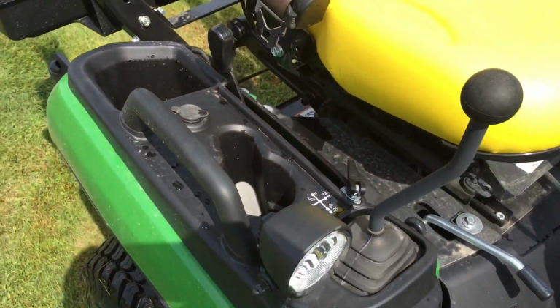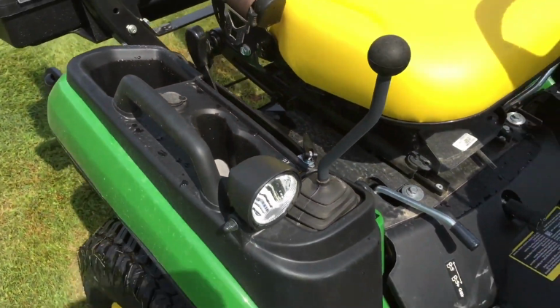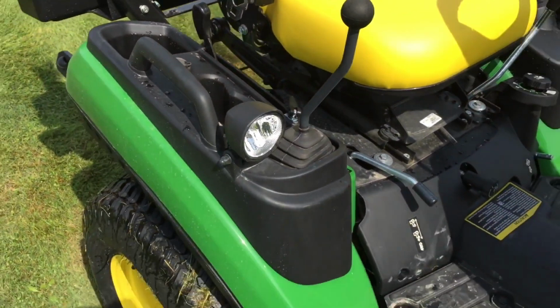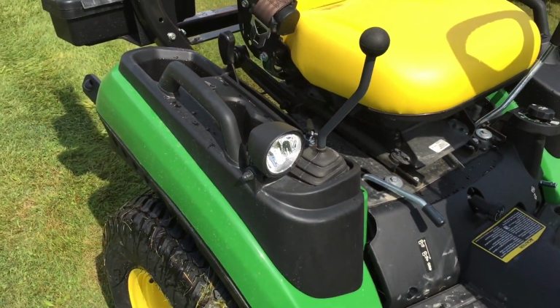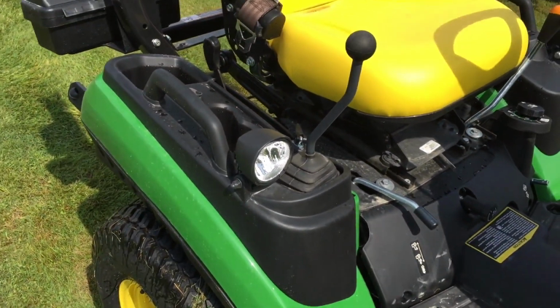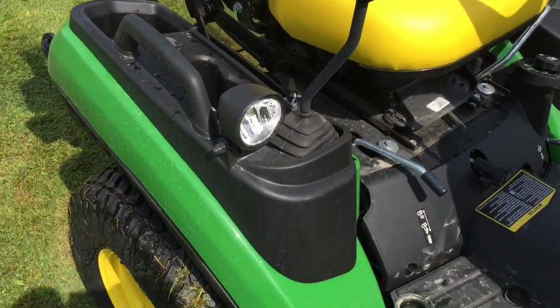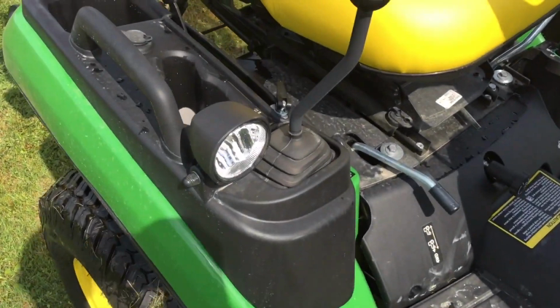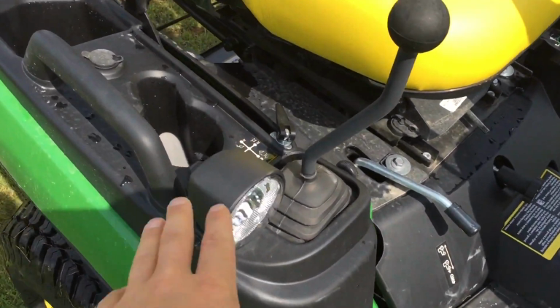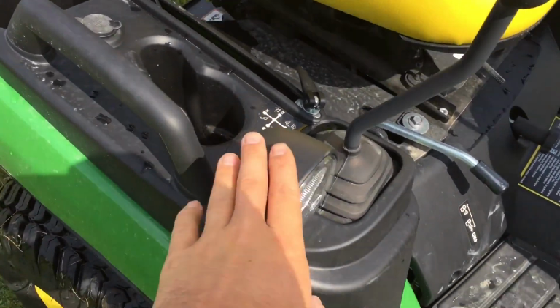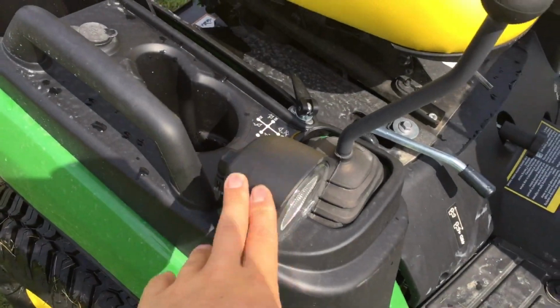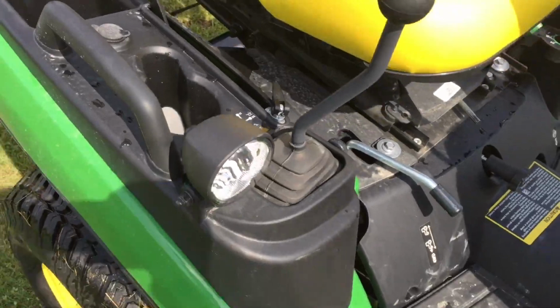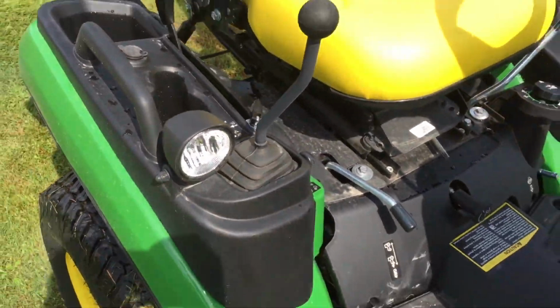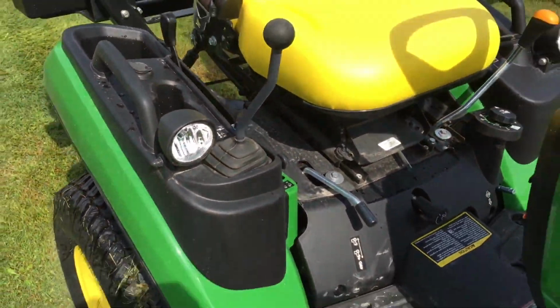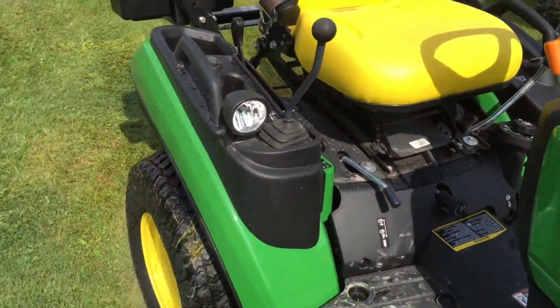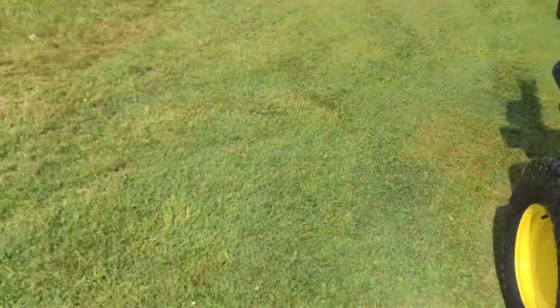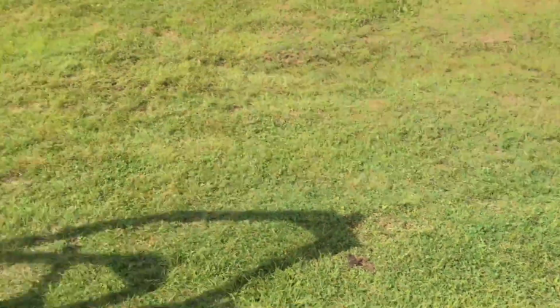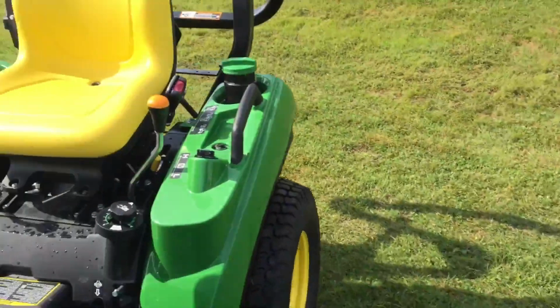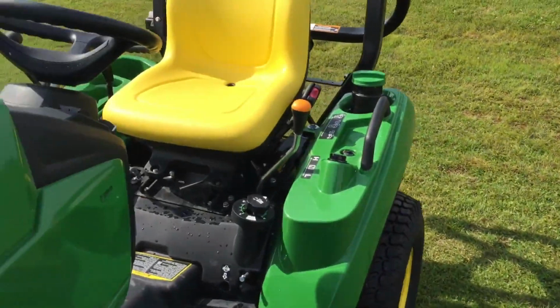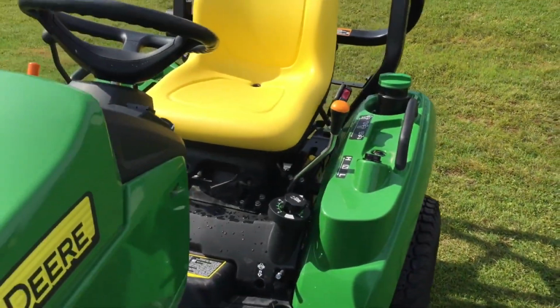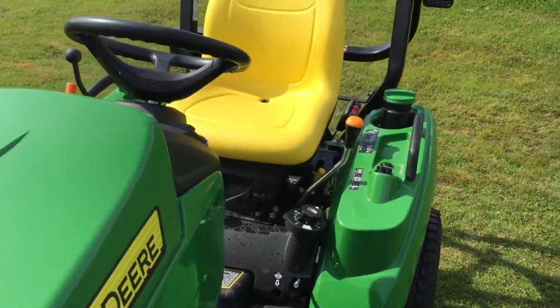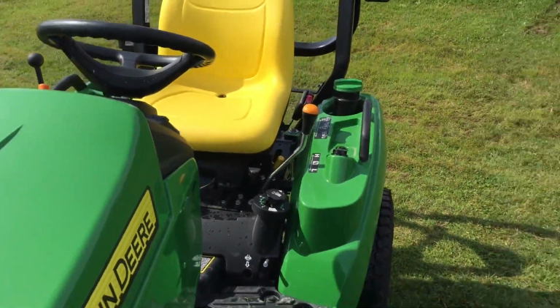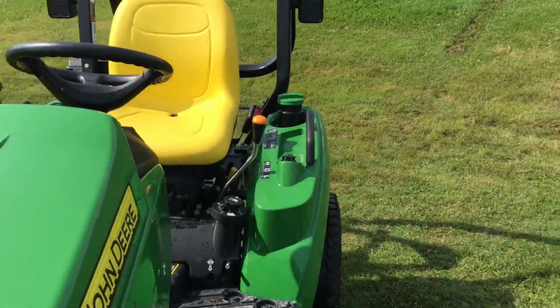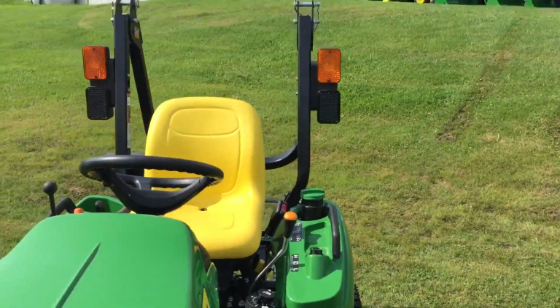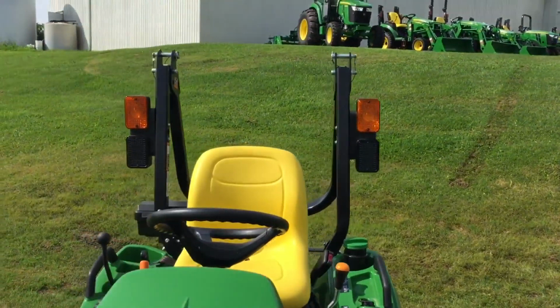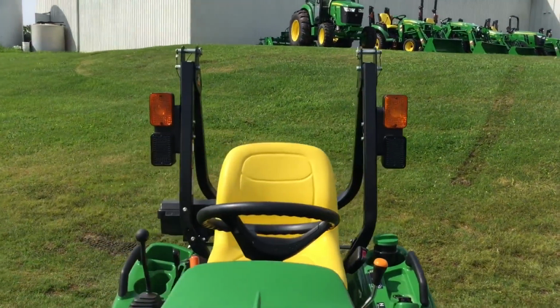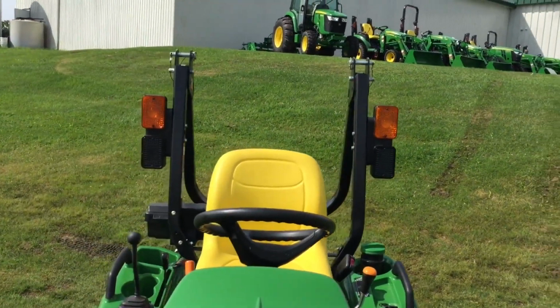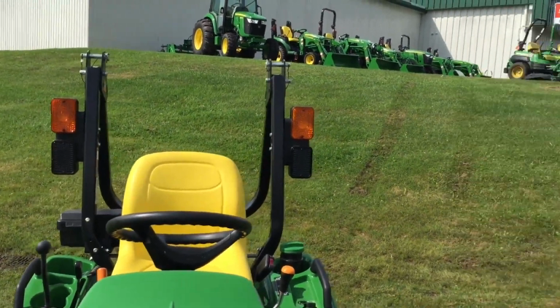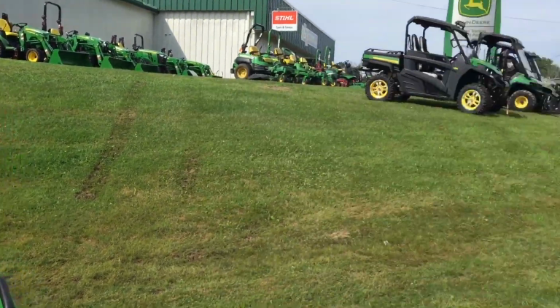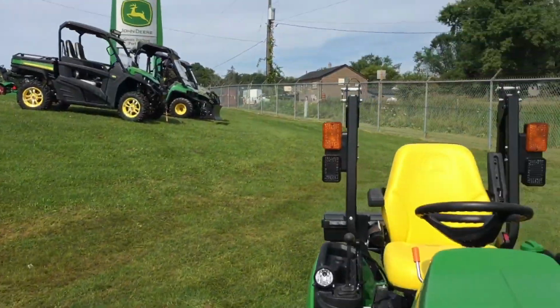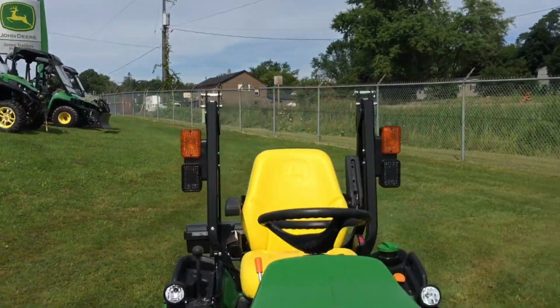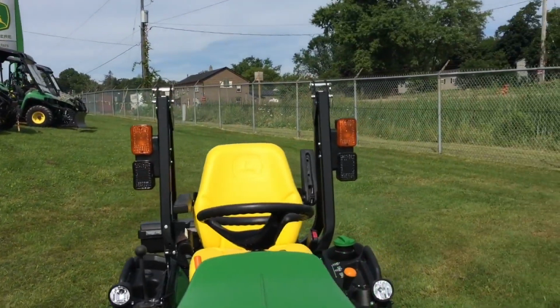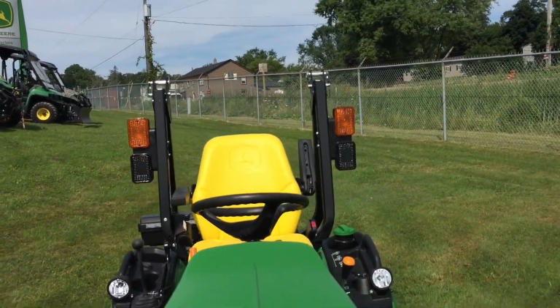Another difference is that you get lights on the fender itself on the 1025 — one on each side — whereas on the 1023 you do not get those fender lights. However, on the ROPS — the rollover protection system — you do get lights up there on both models.